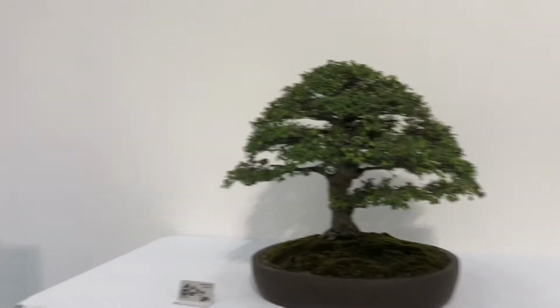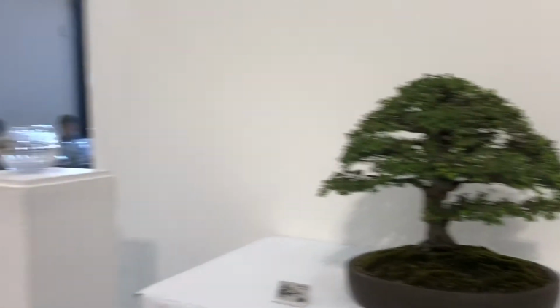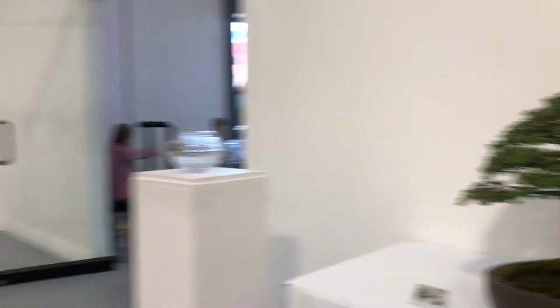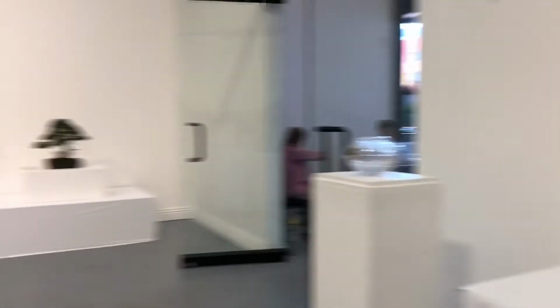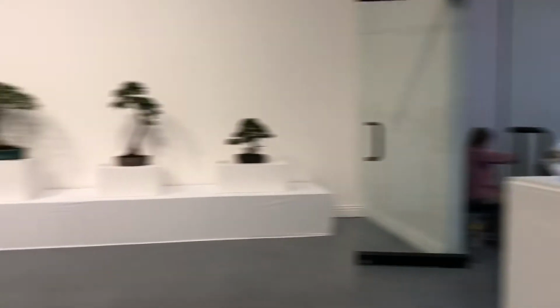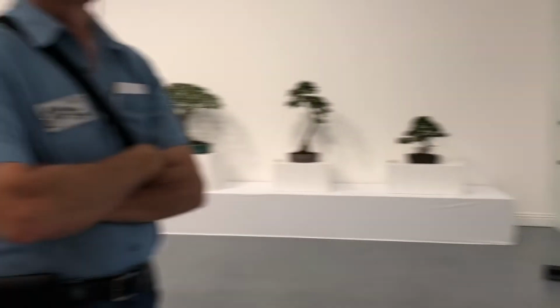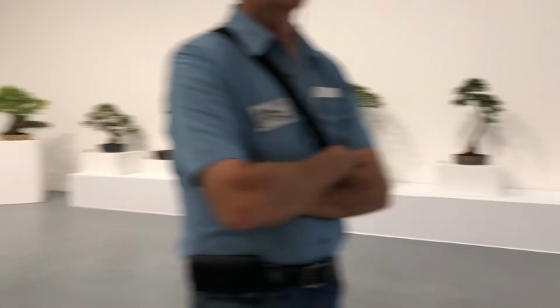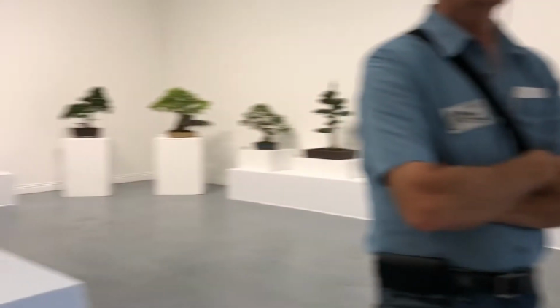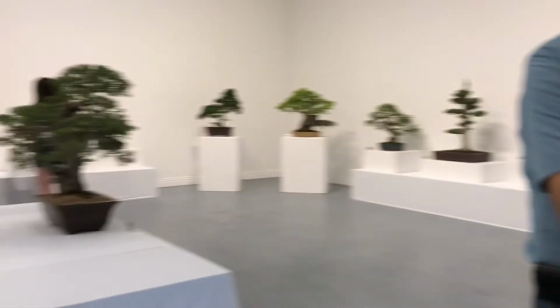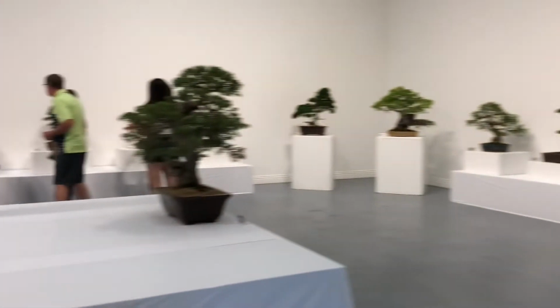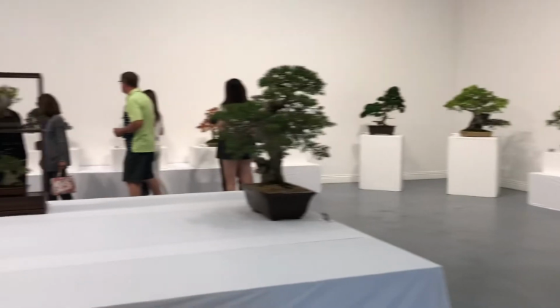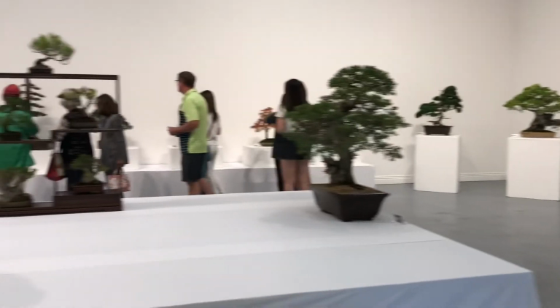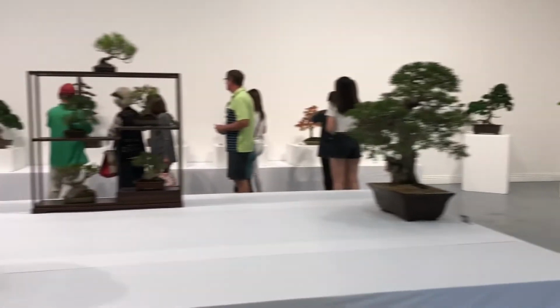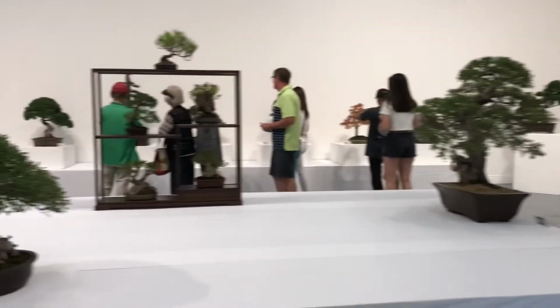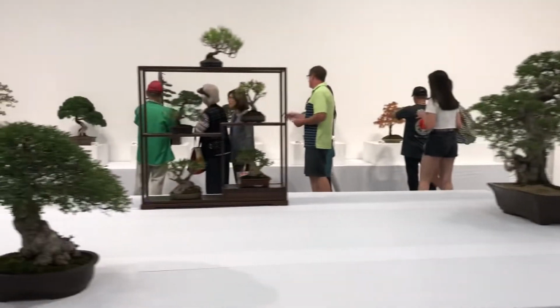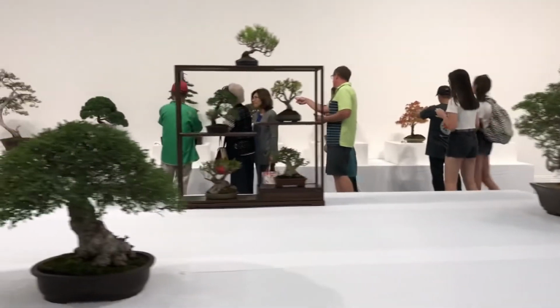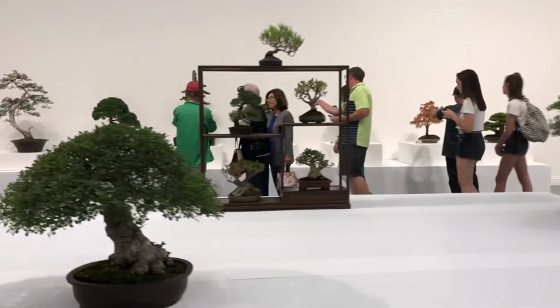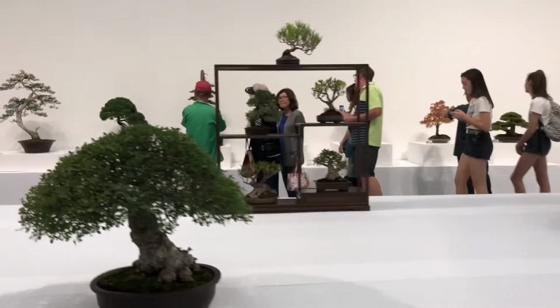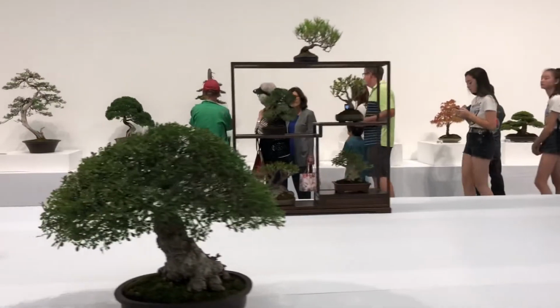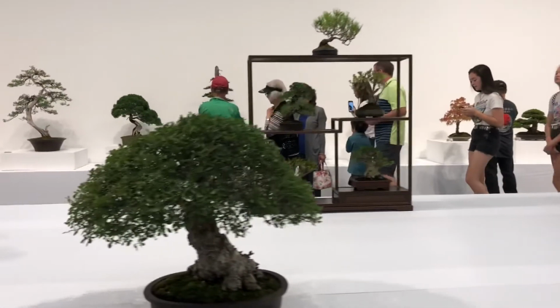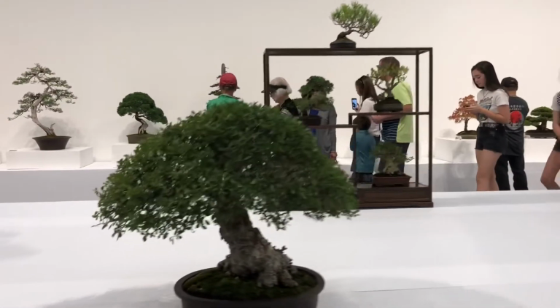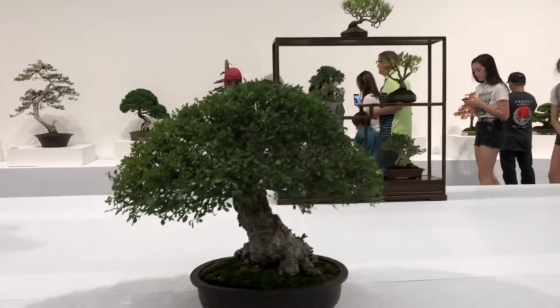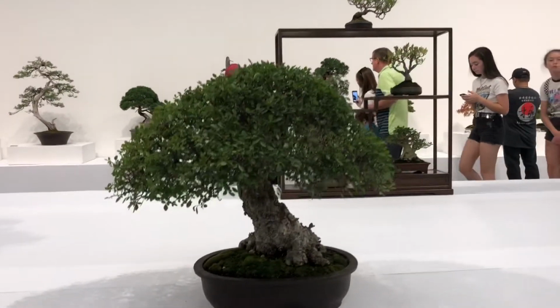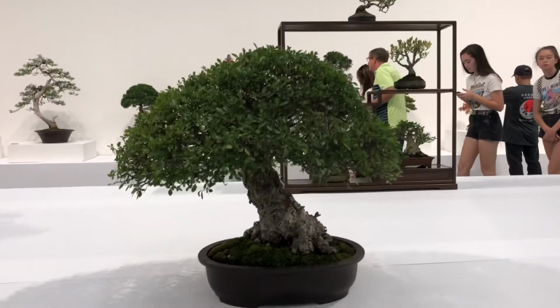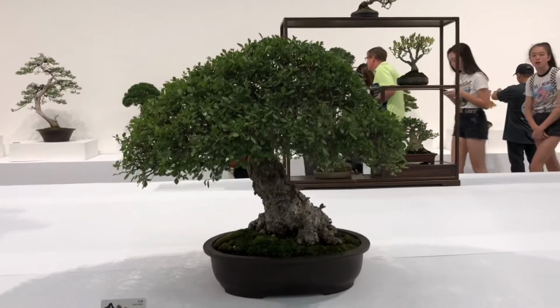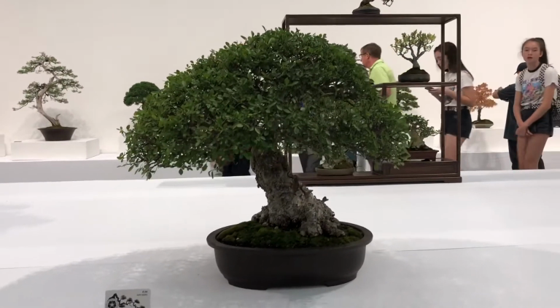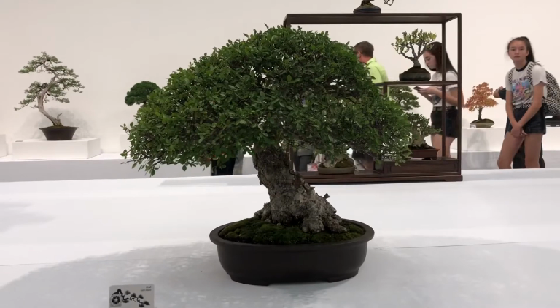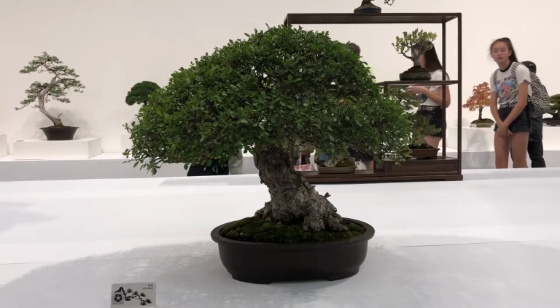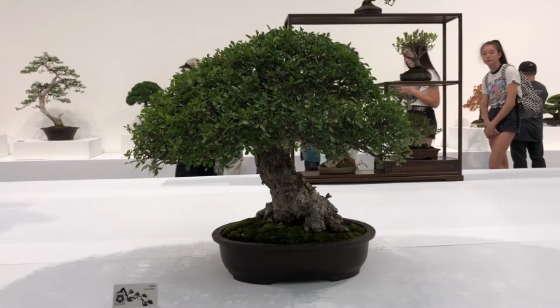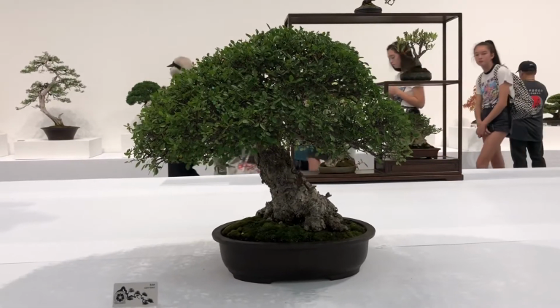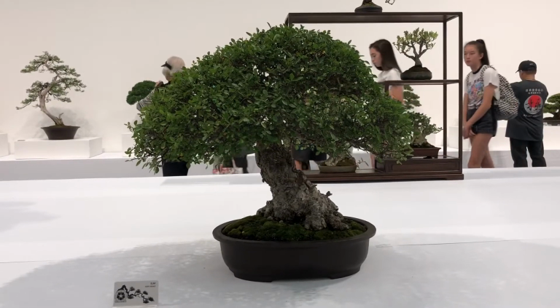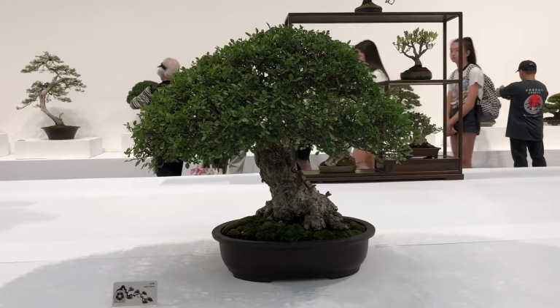Got here this morning? Long drive? Not much traffic — that's good to see. Here's the center Elm from Judy. Nice Elm.